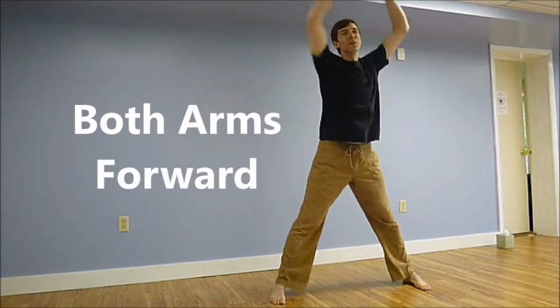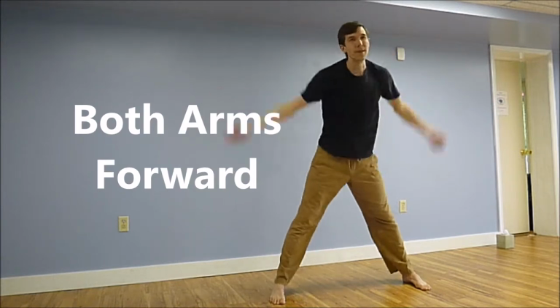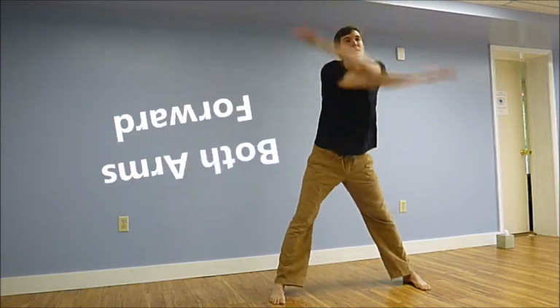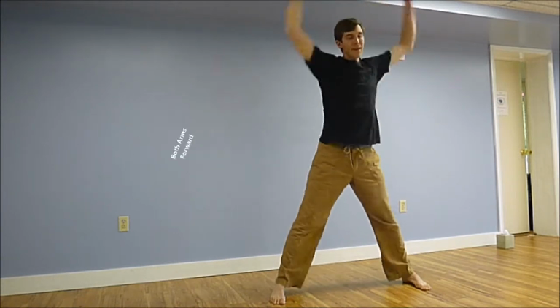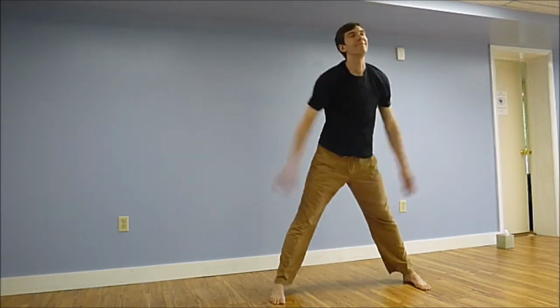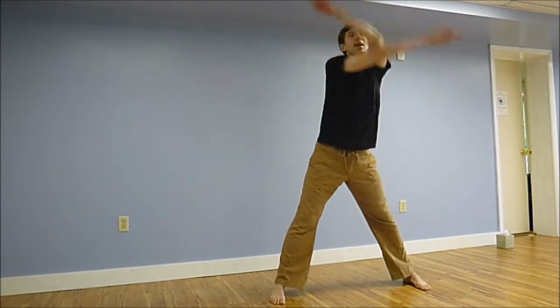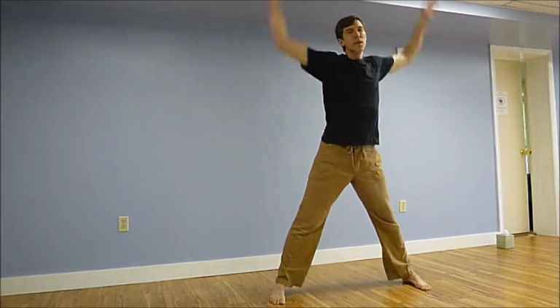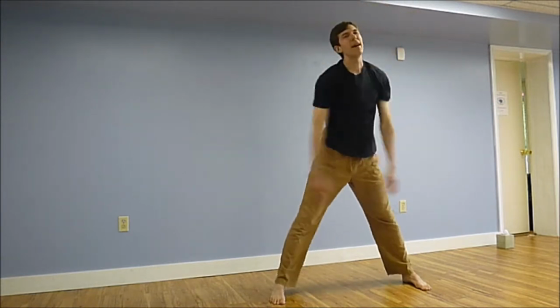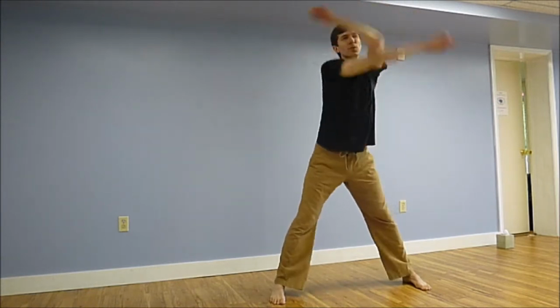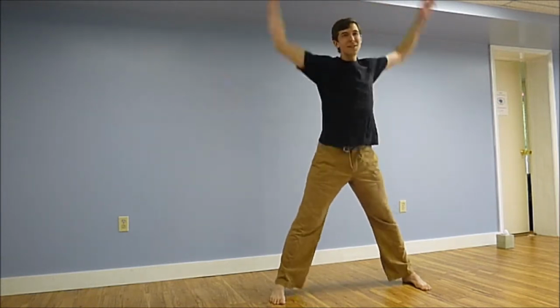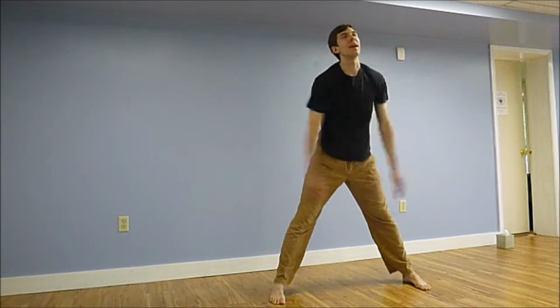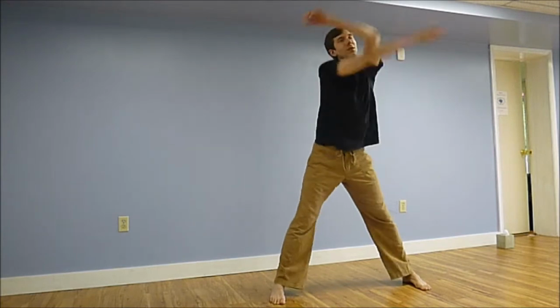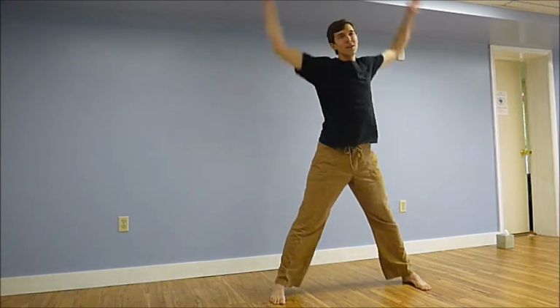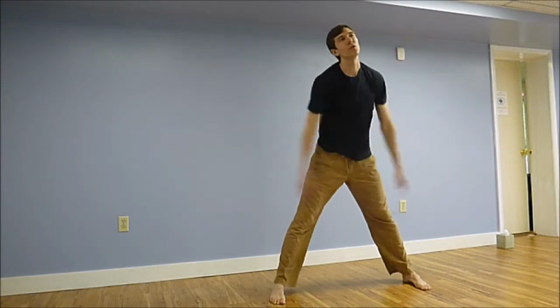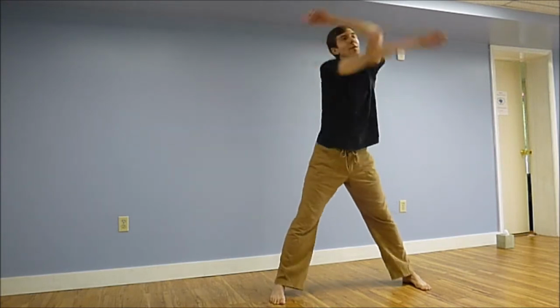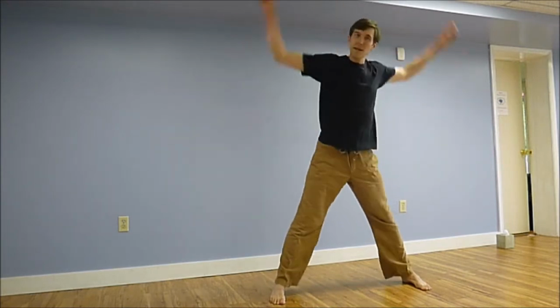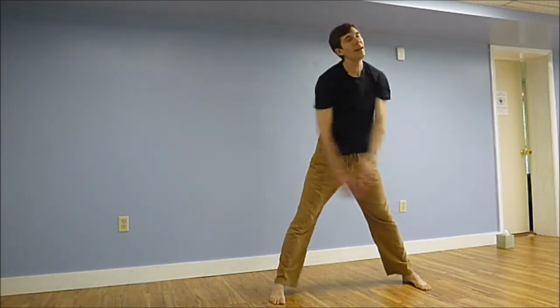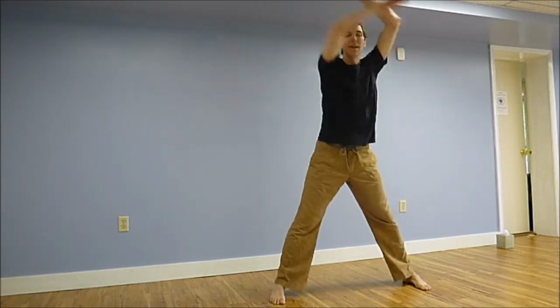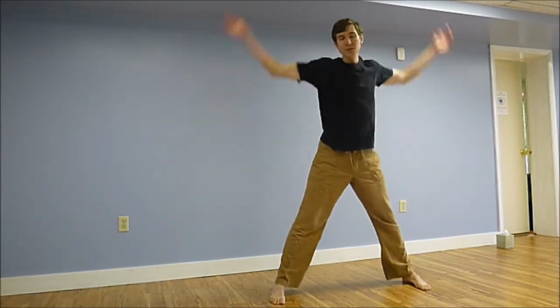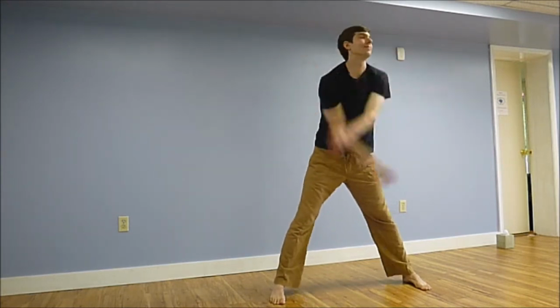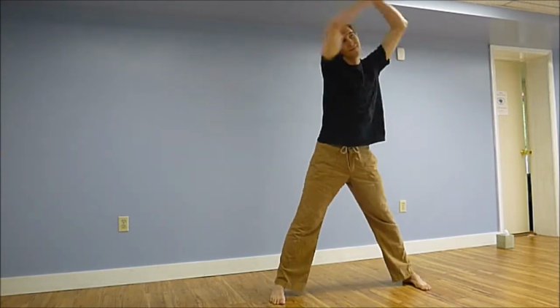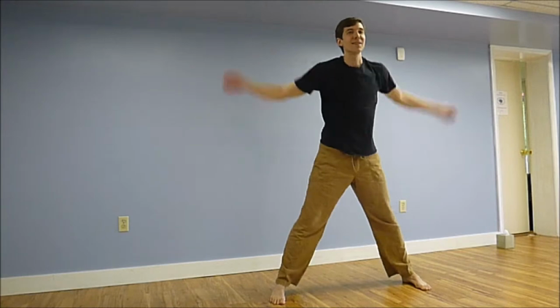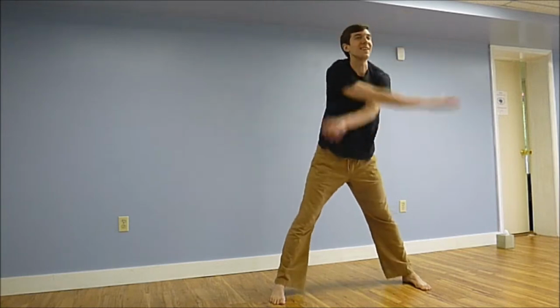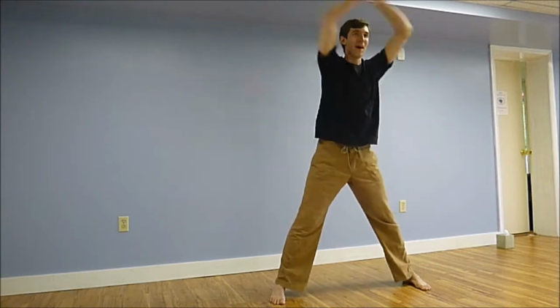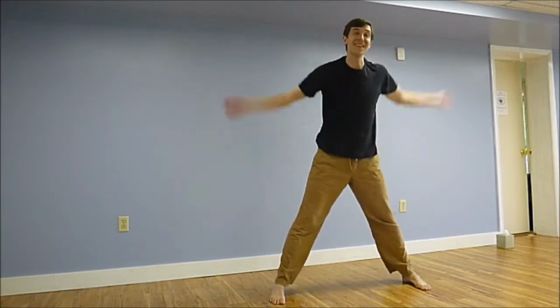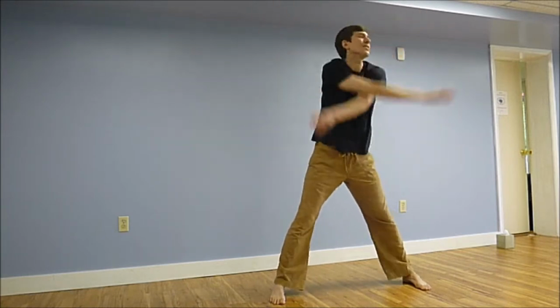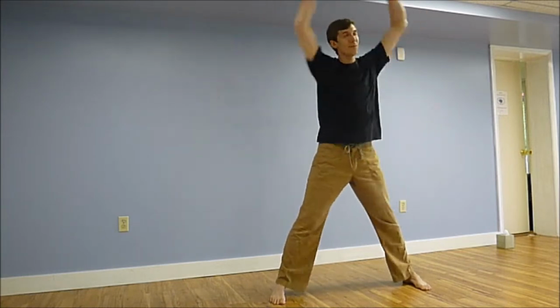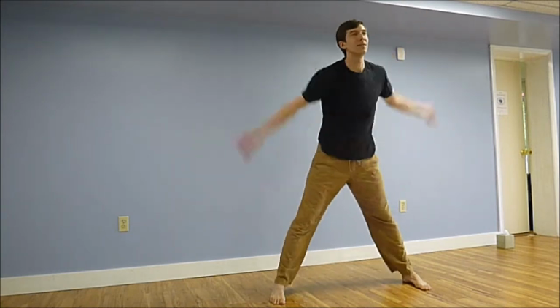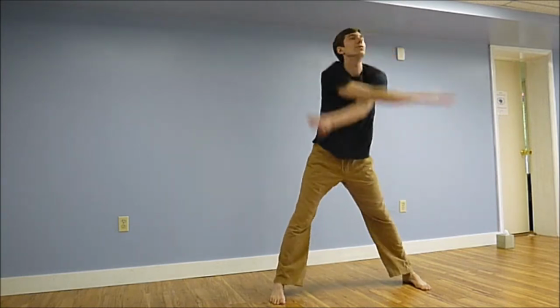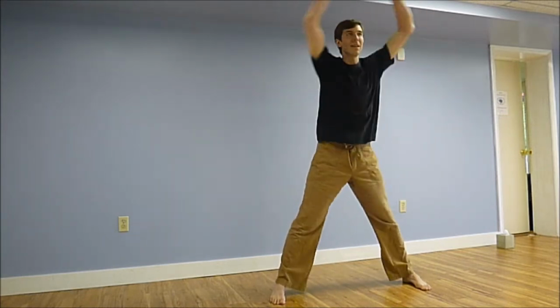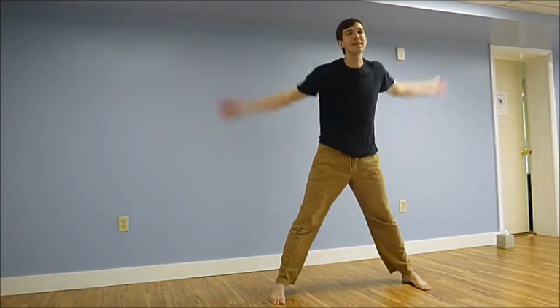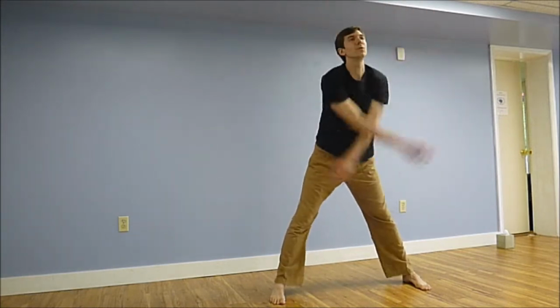Now breathe deep into your belly. You want to have no tension at your neck, no tension at your shoulders, and your head be loose — it's almost like your head is soft and loose, surrounding the movements, light and loose.